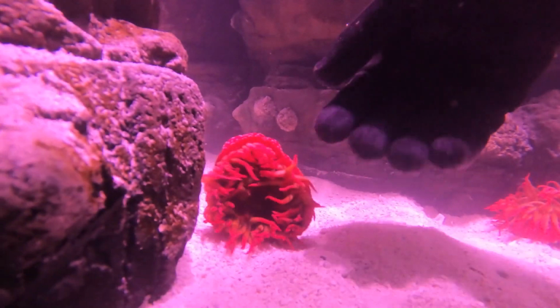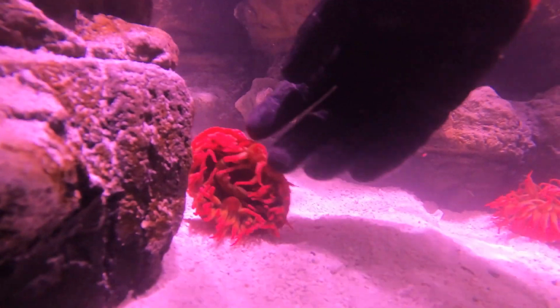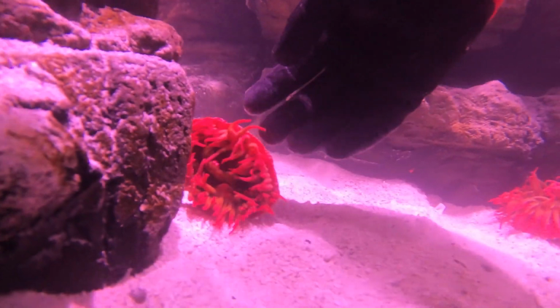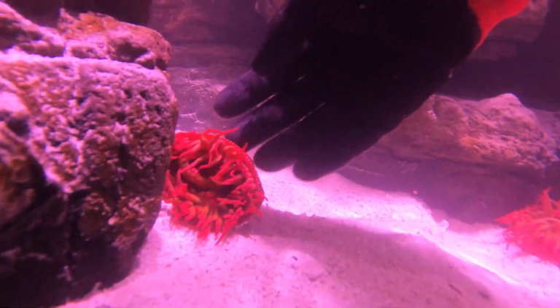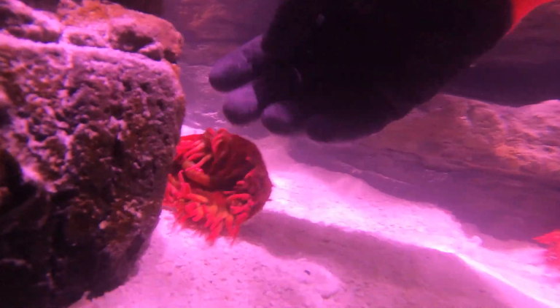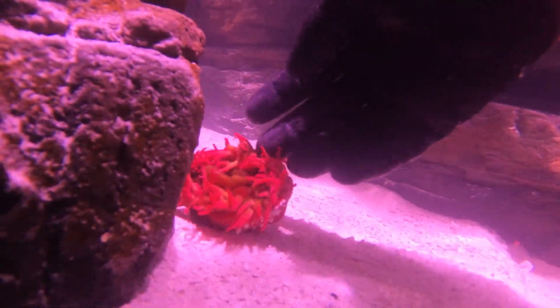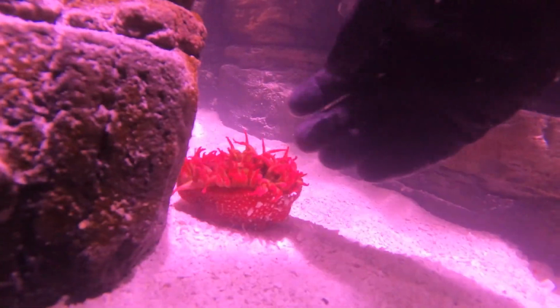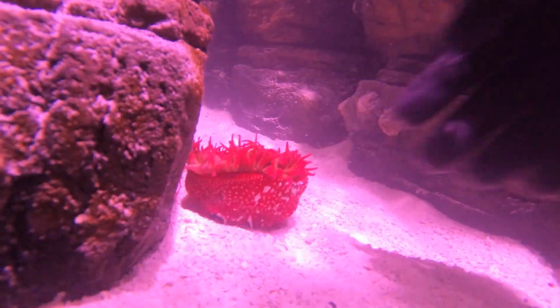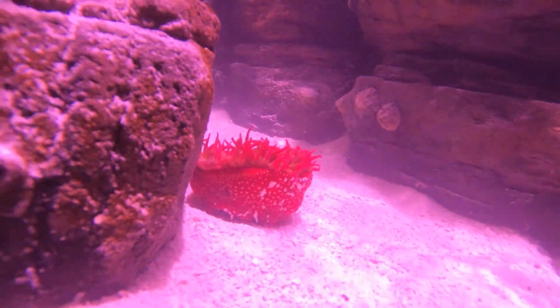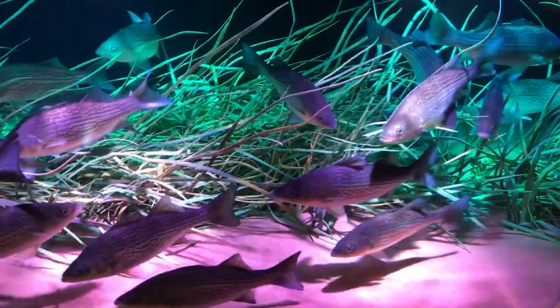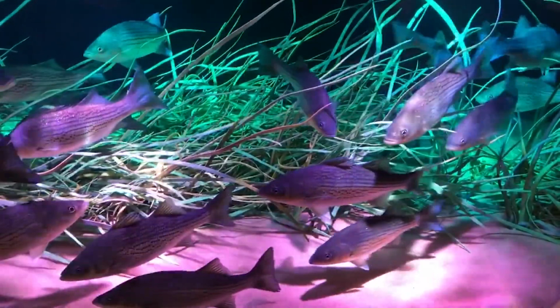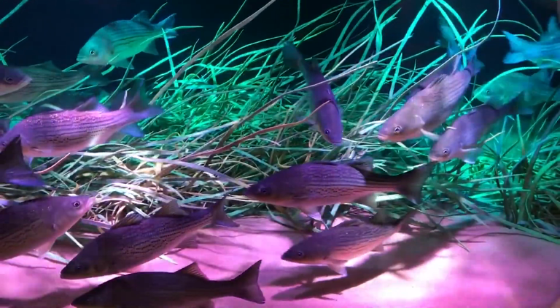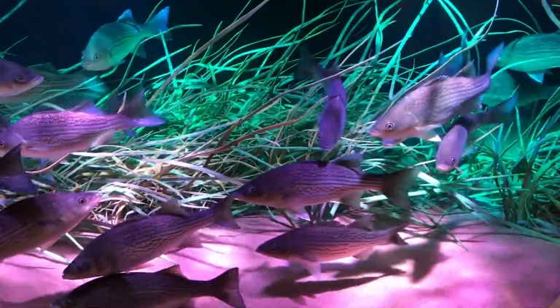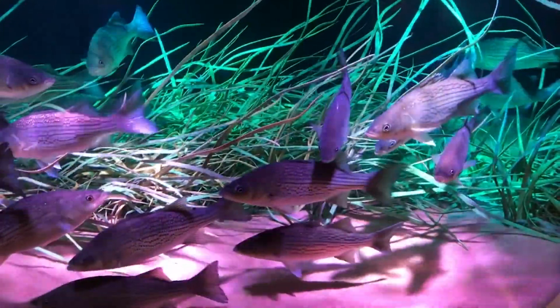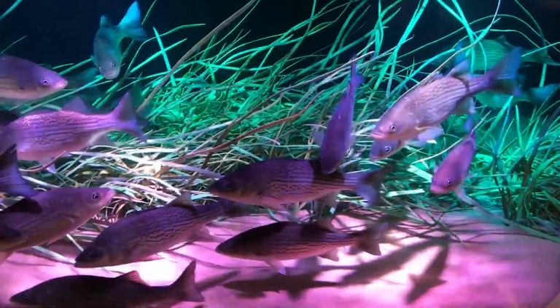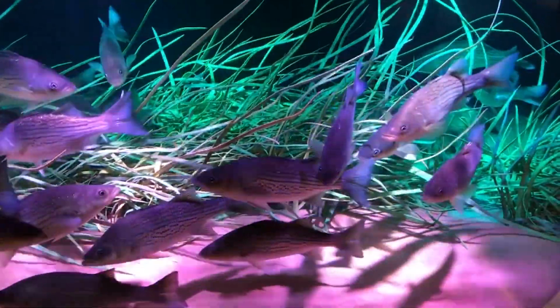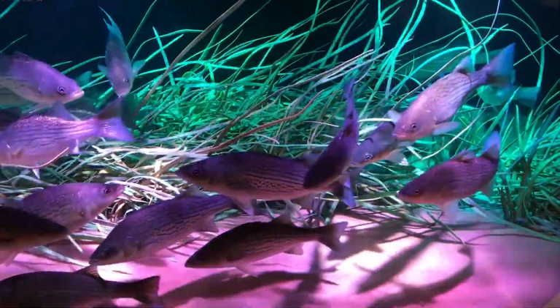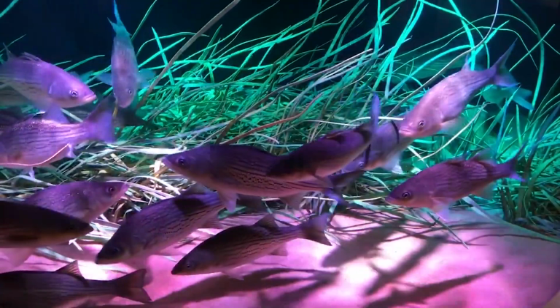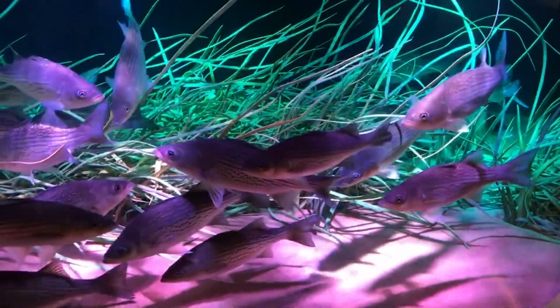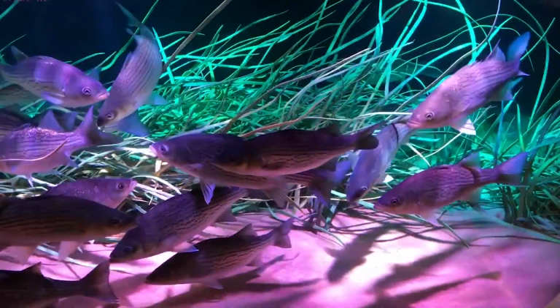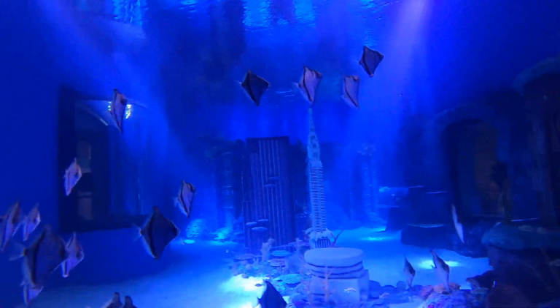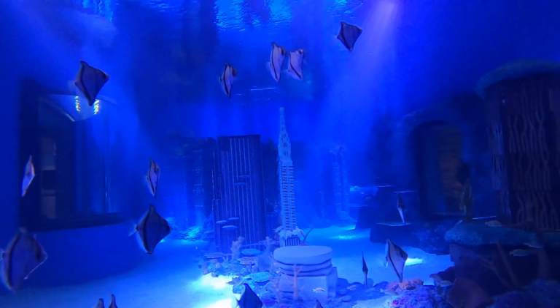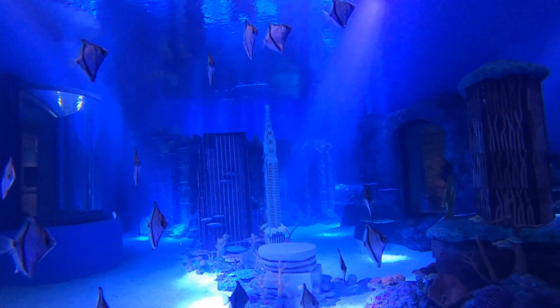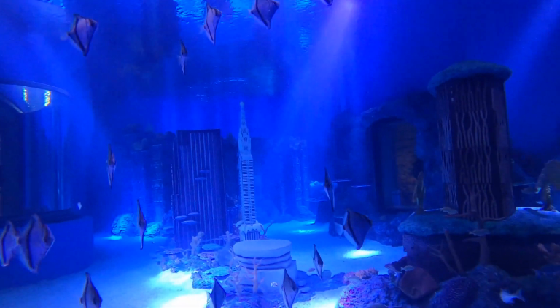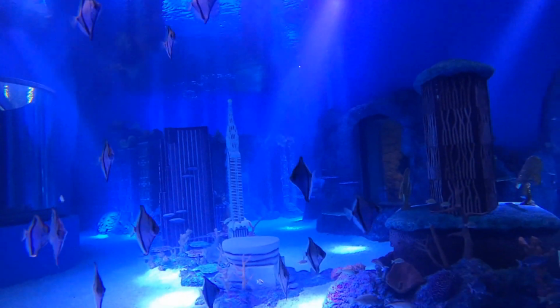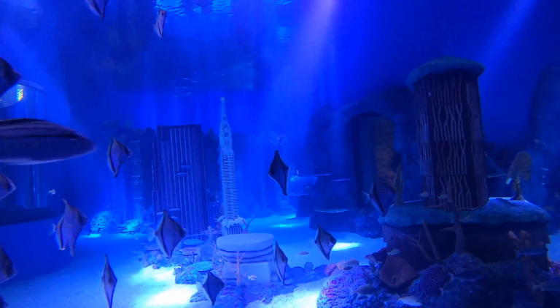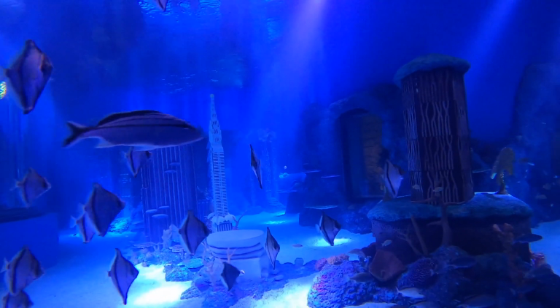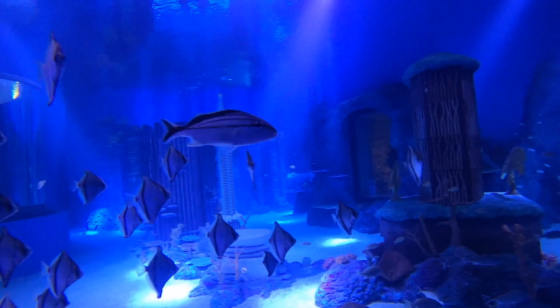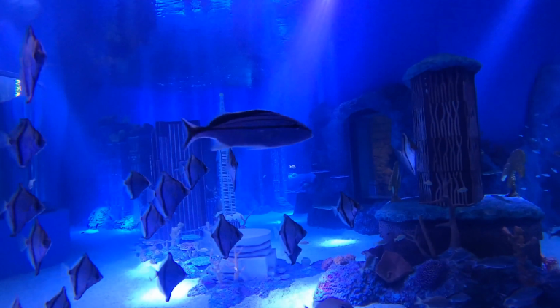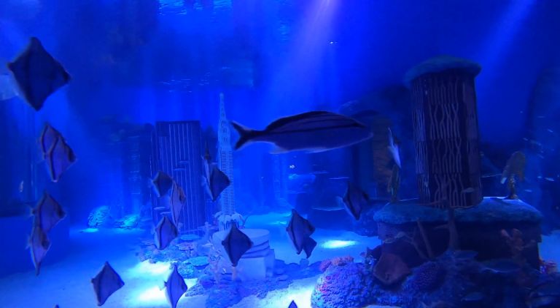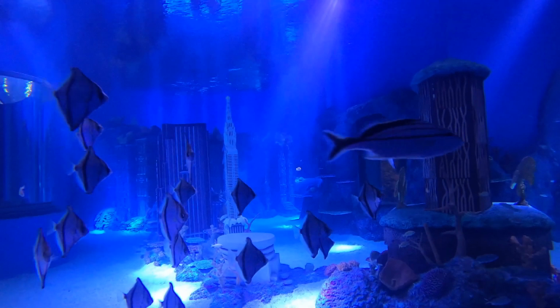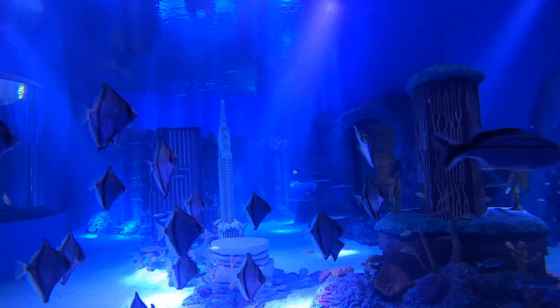We have about 1,500 animals in here right now, including fish from tropical regions all over the world. We also have a large nurse shark, stingrays, several cow nose rays, and a giant grouper.